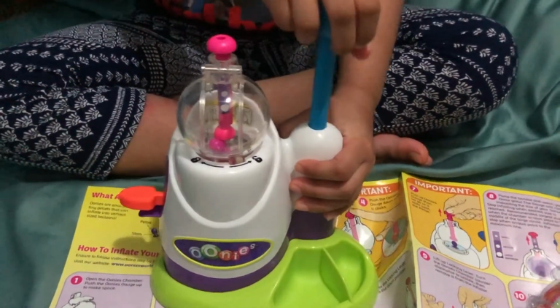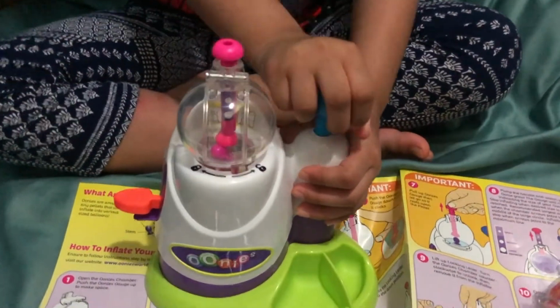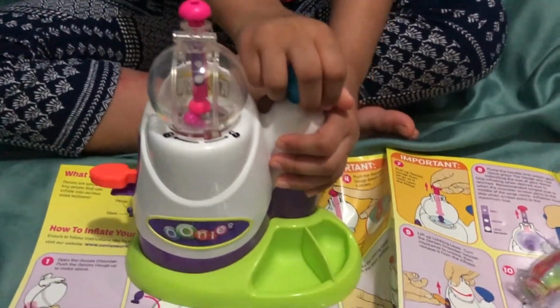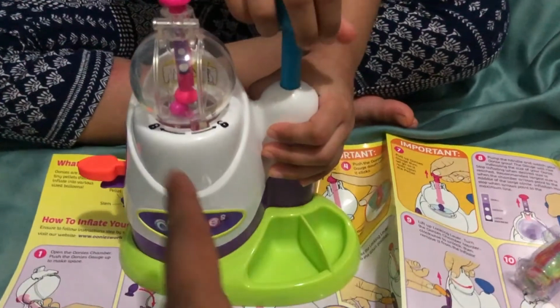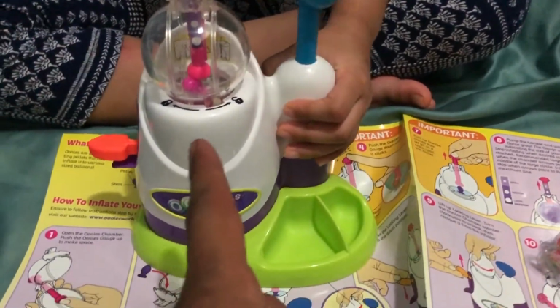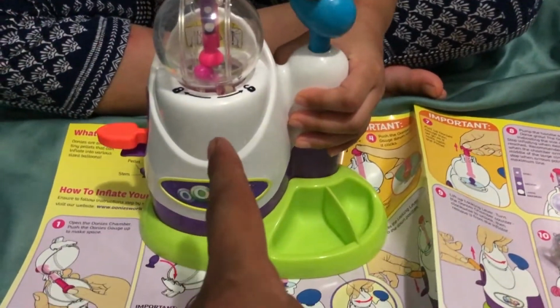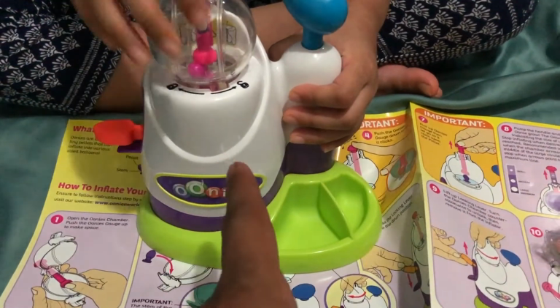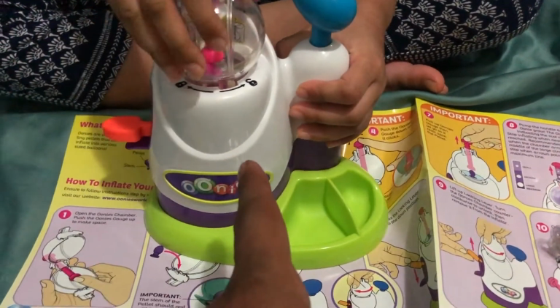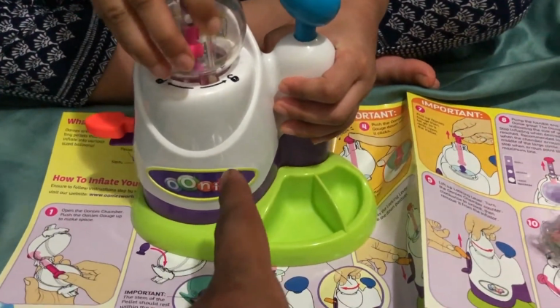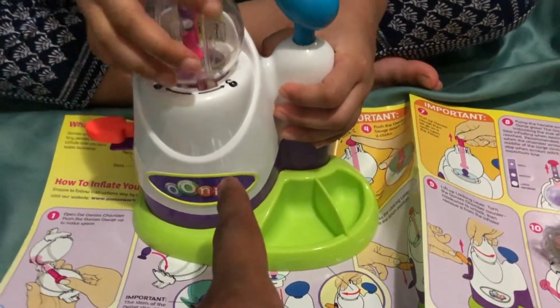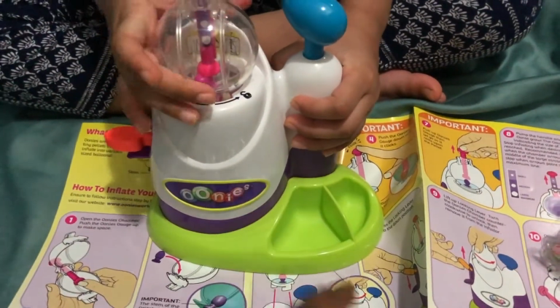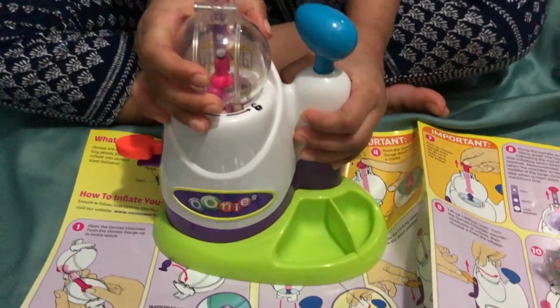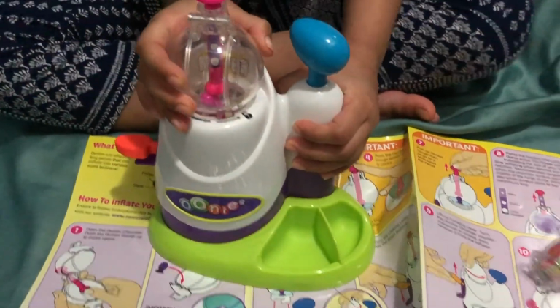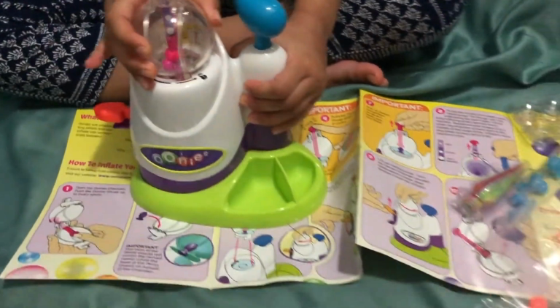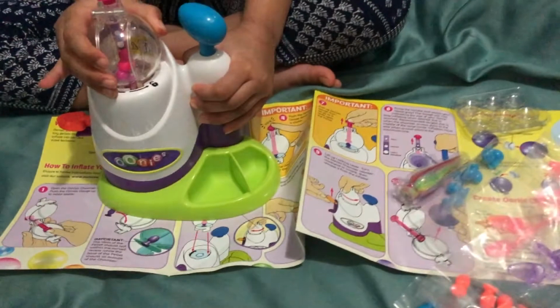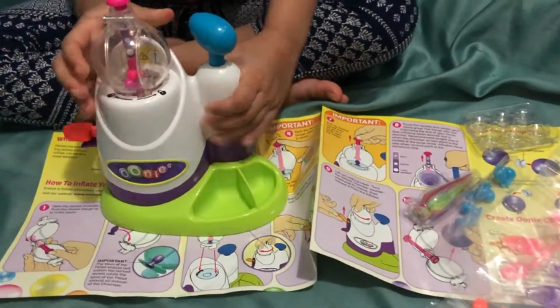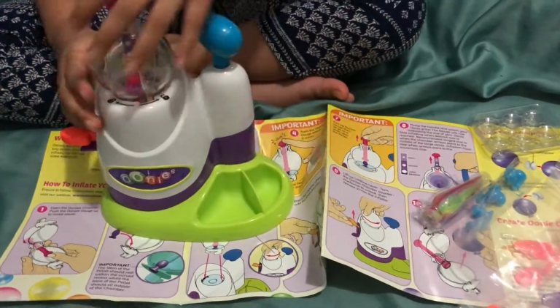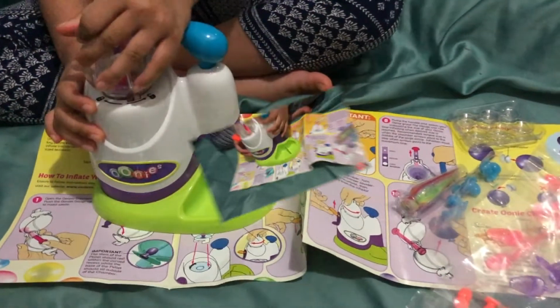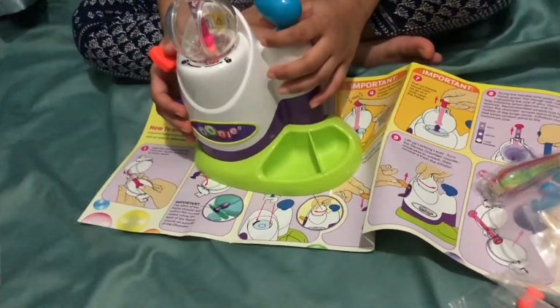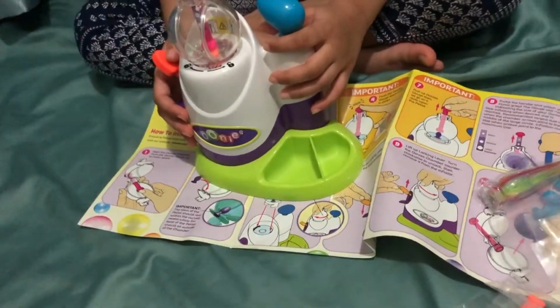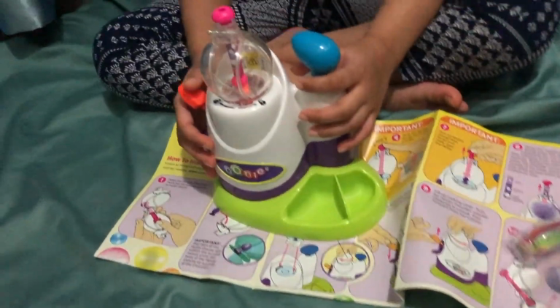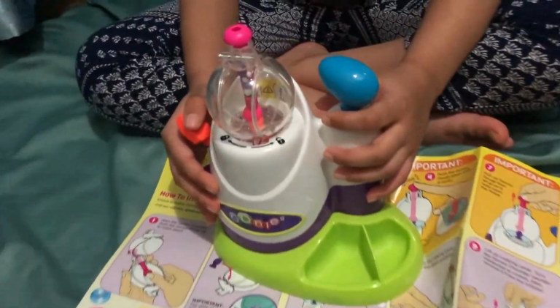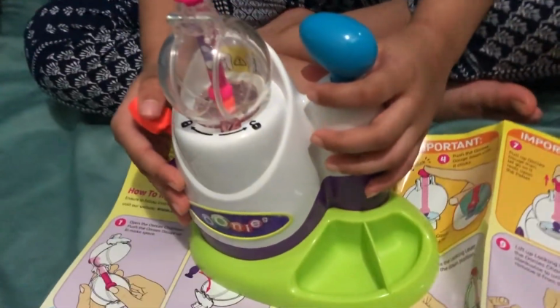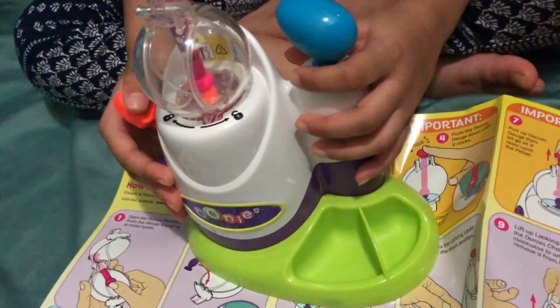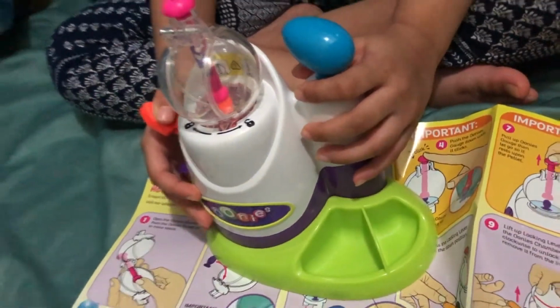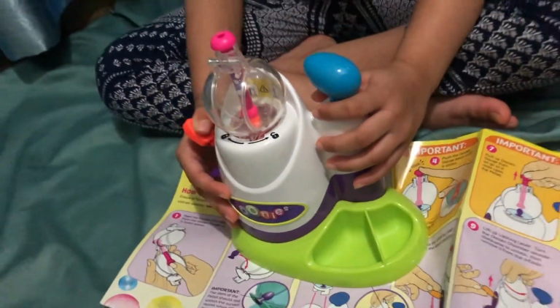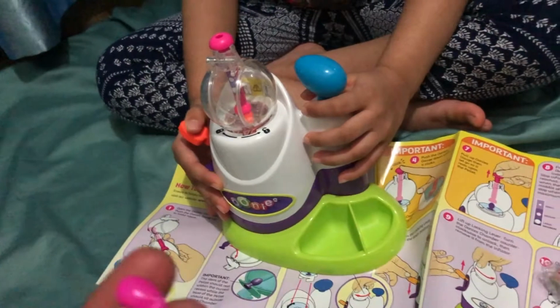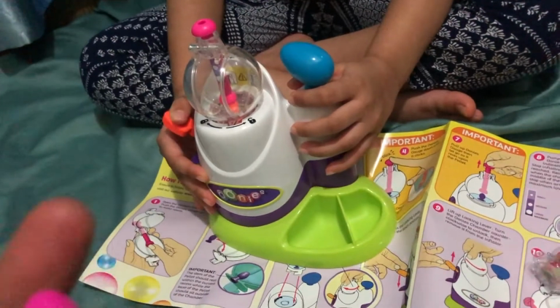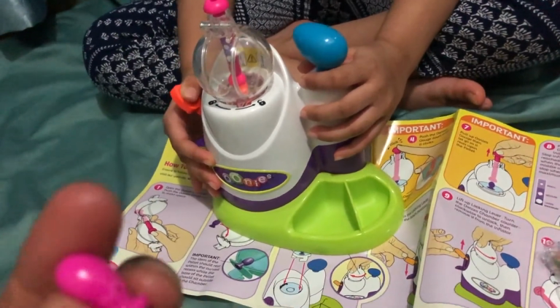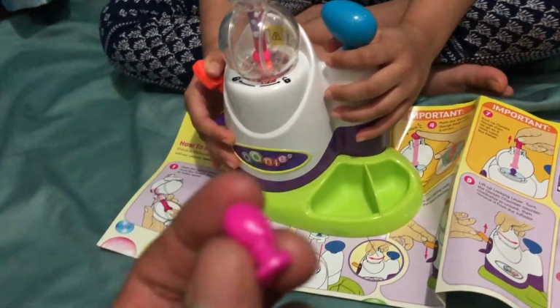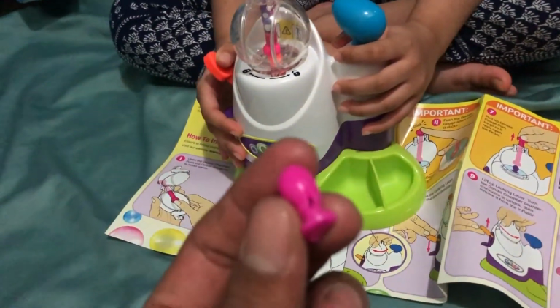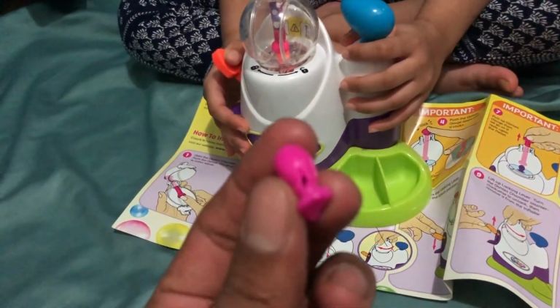Is the balloon broken already? It broke already. Now it broke already. Let's put another one — we will put another one? Okay. So now we will try orange color. You know, before we tried it broke already, see?